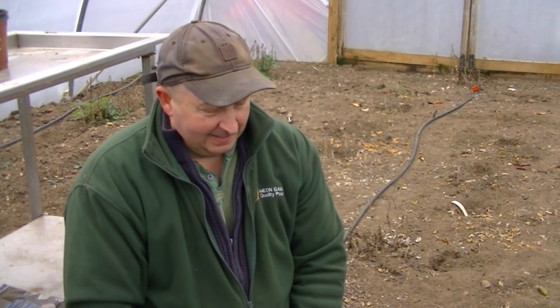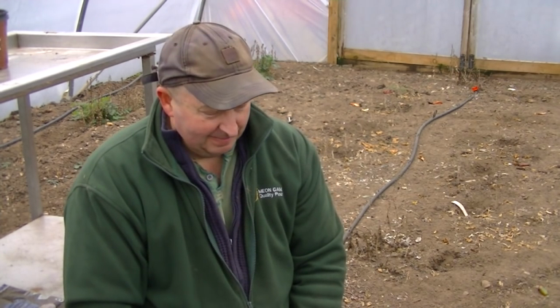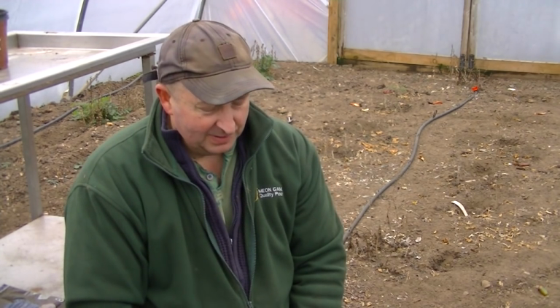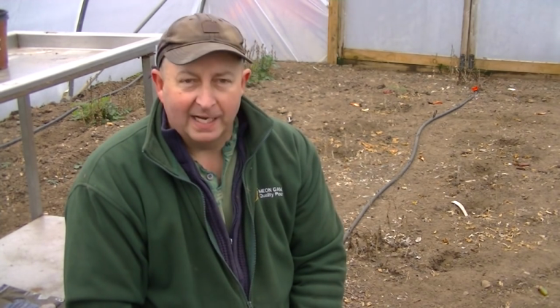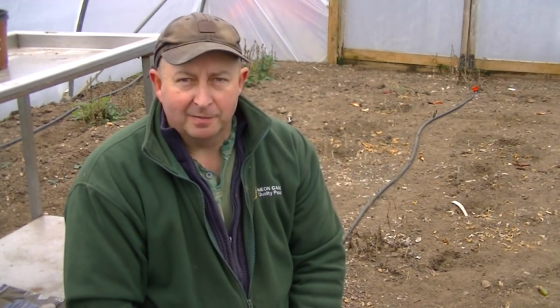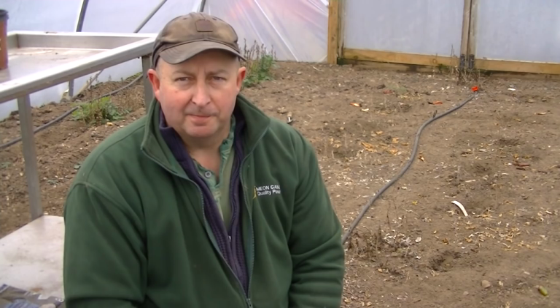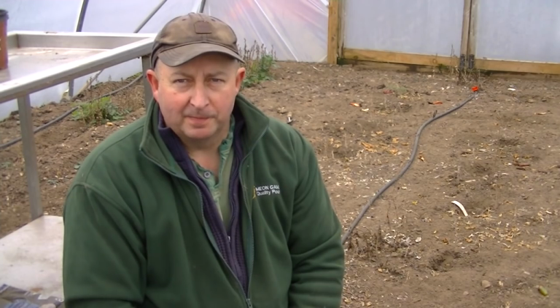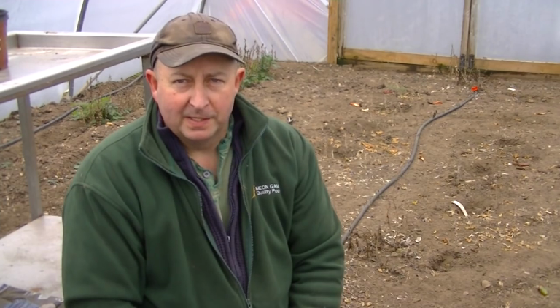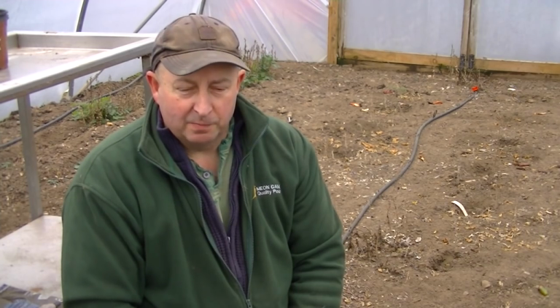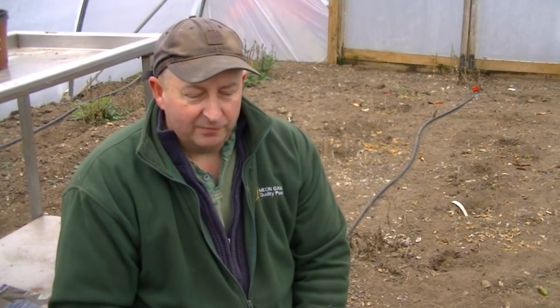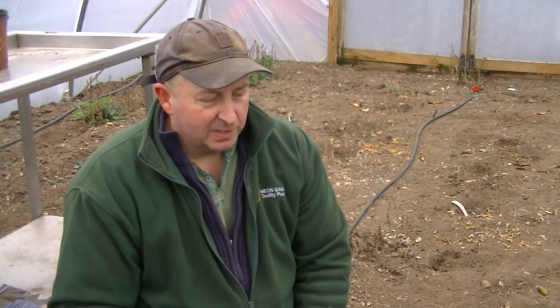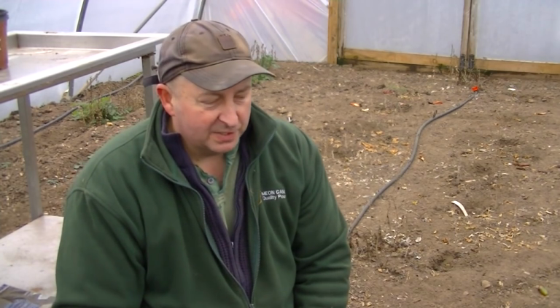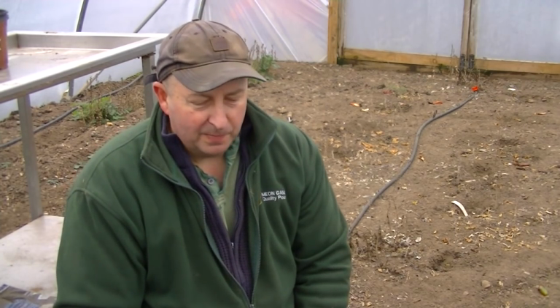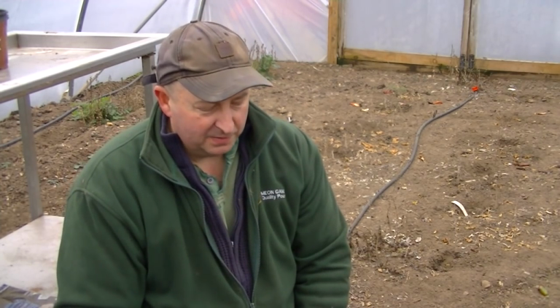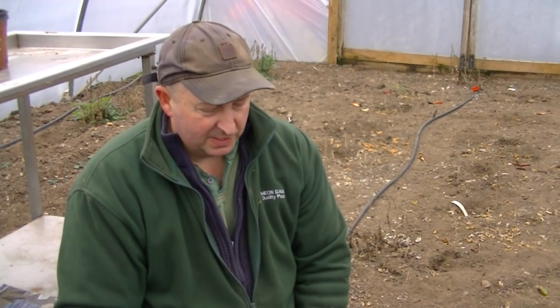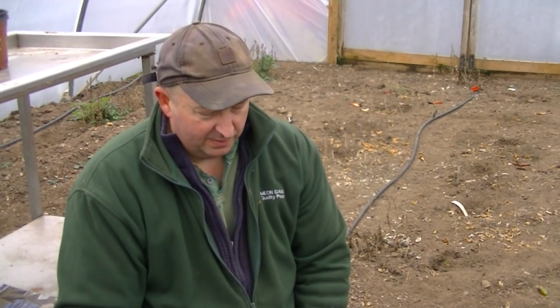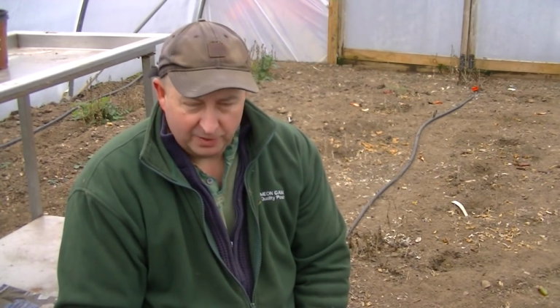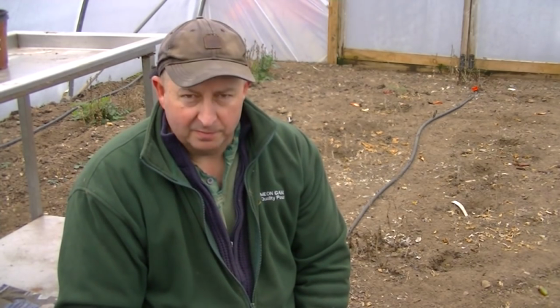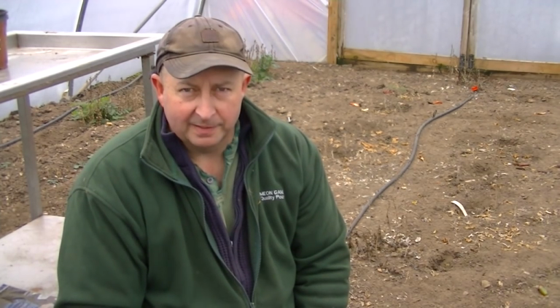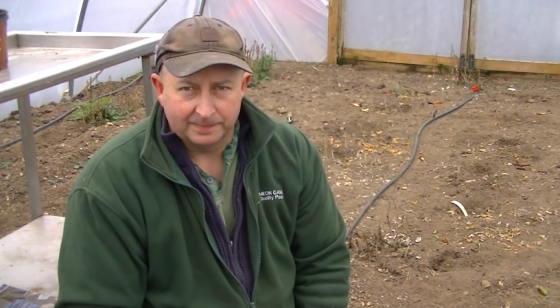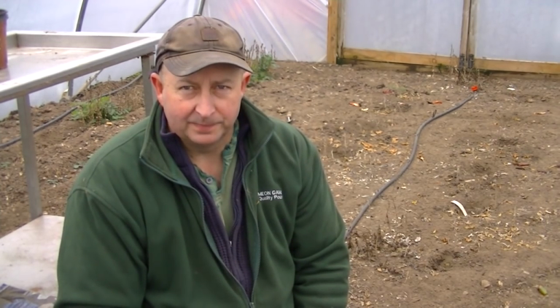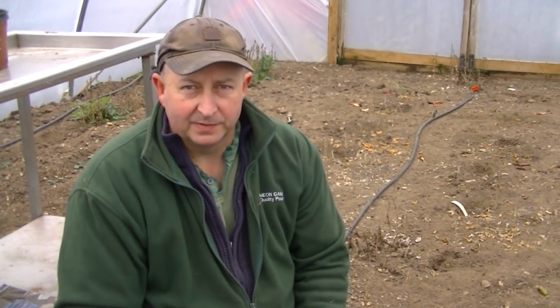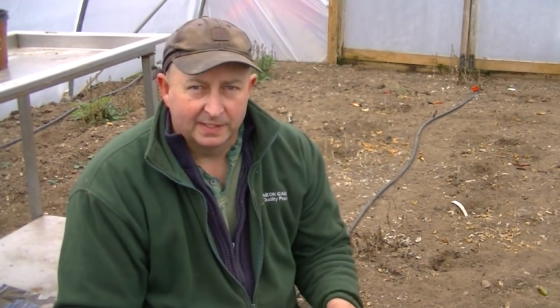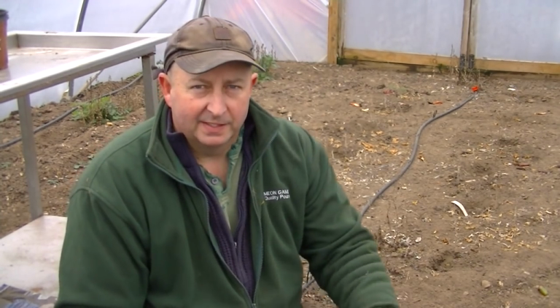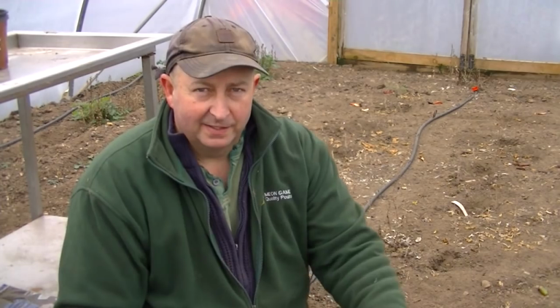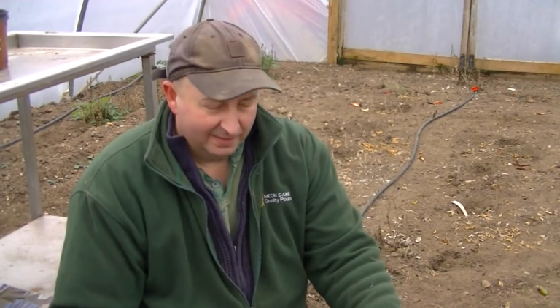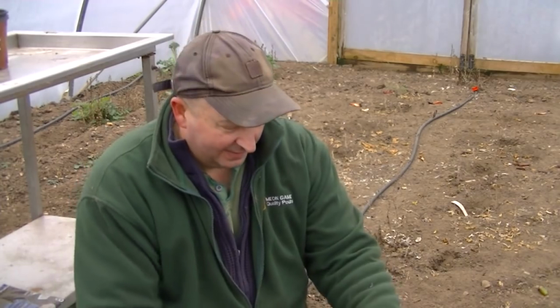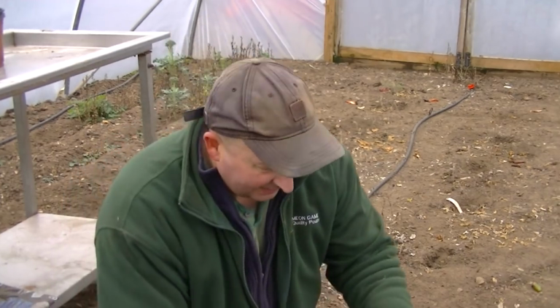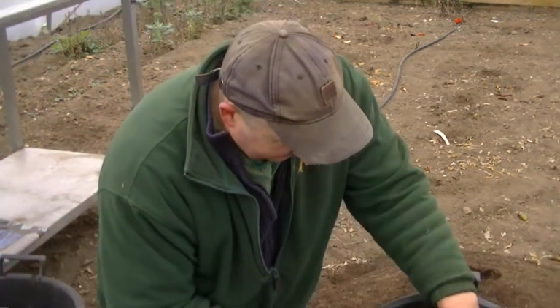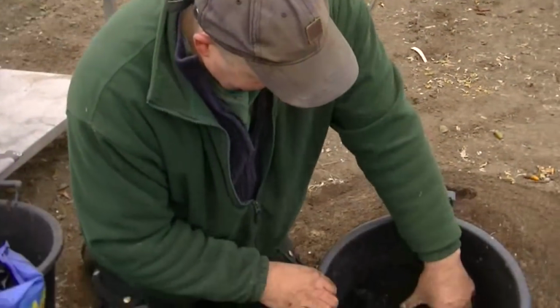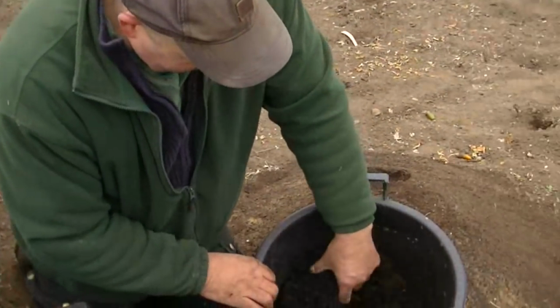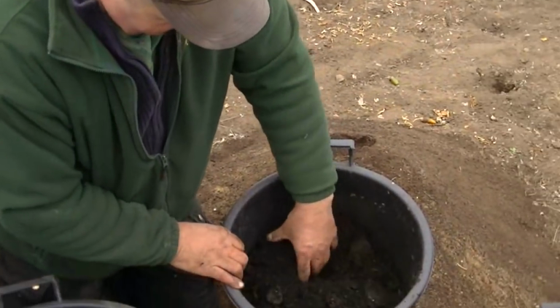But today I'm going to be planting a few potatoes in pots and I'll show you what I'm doing. OK, here we go.